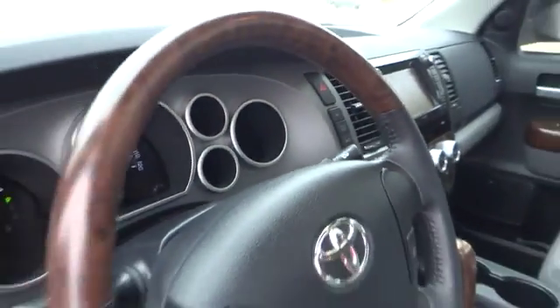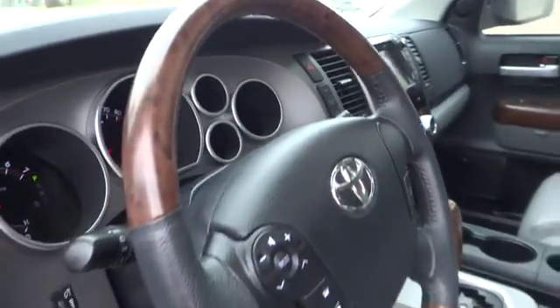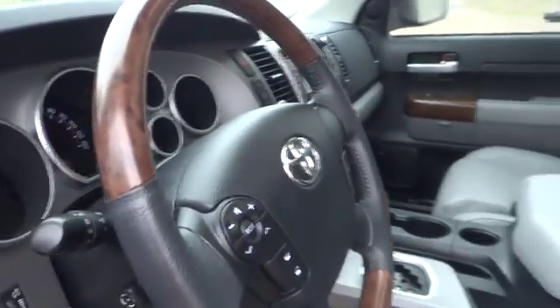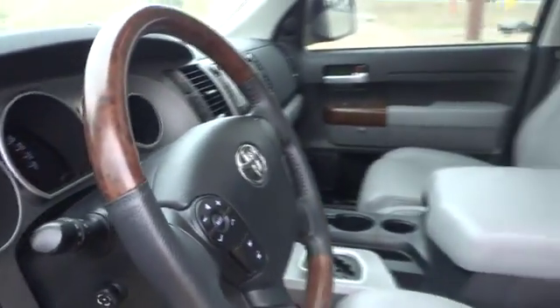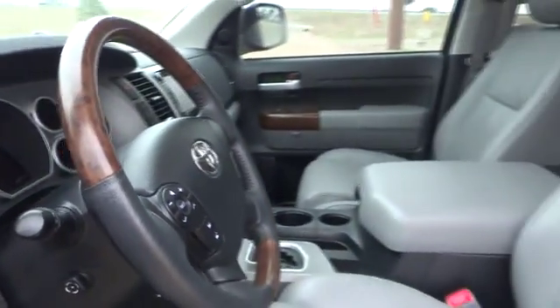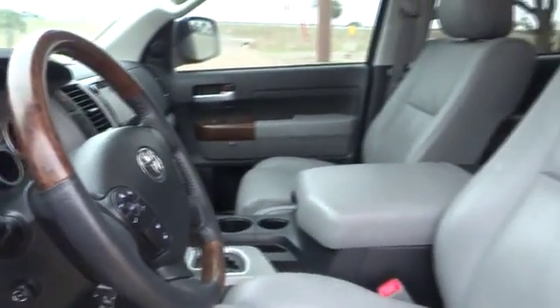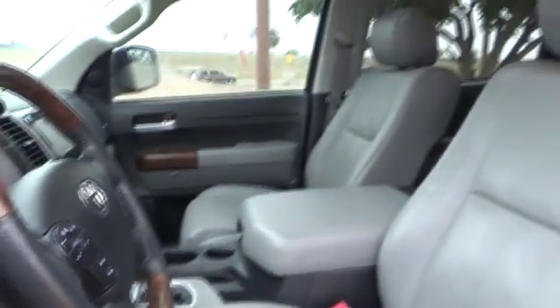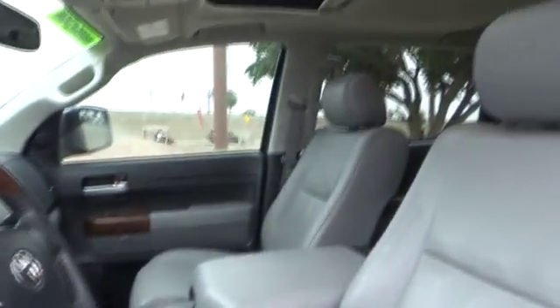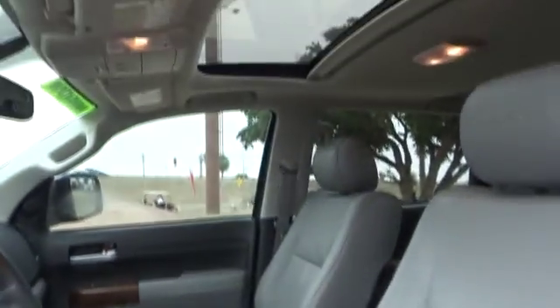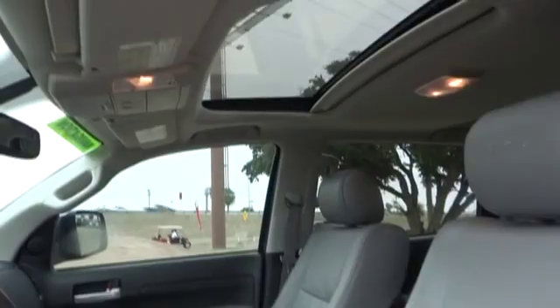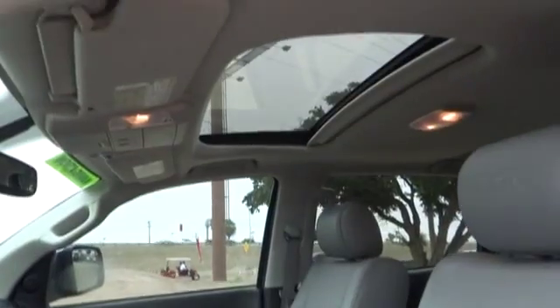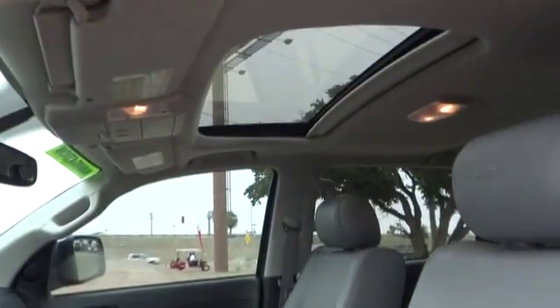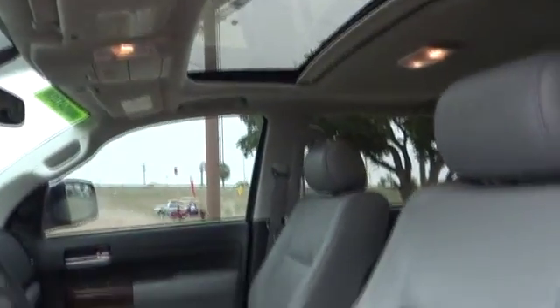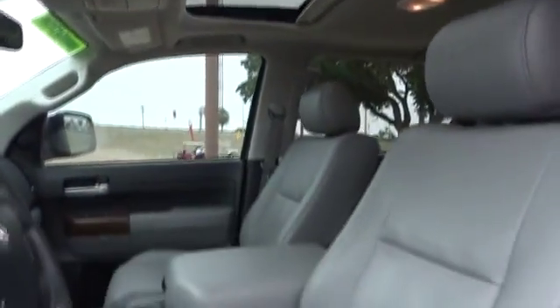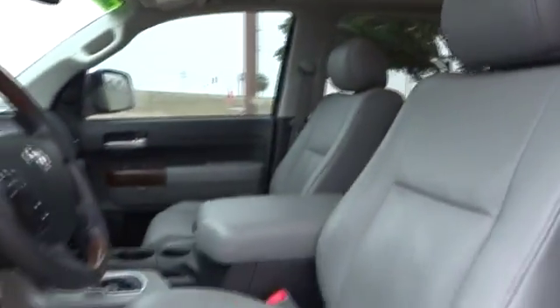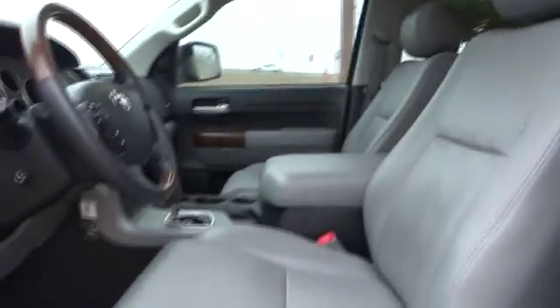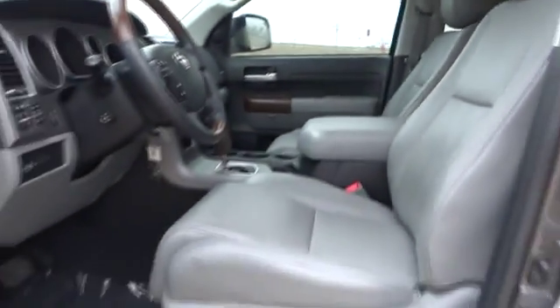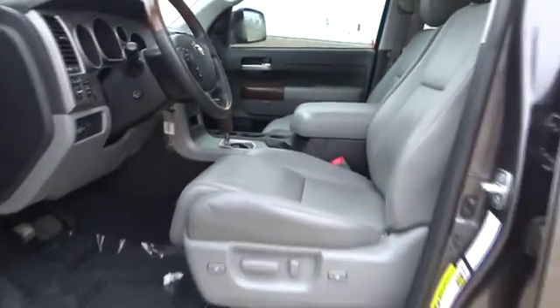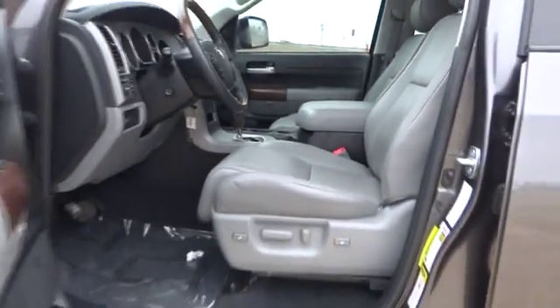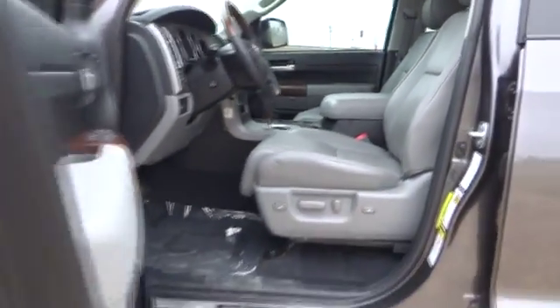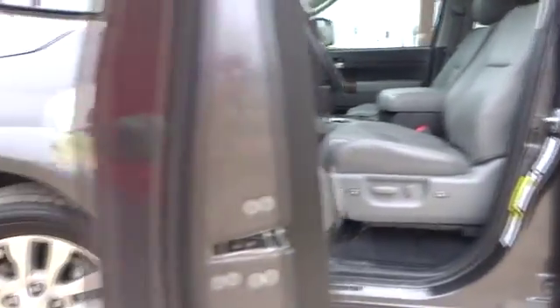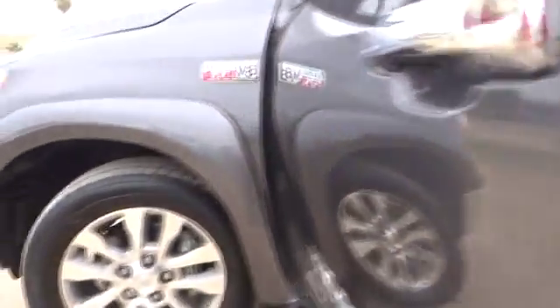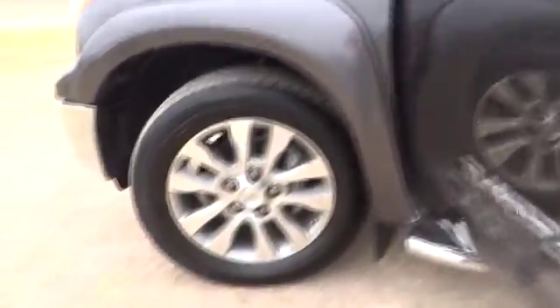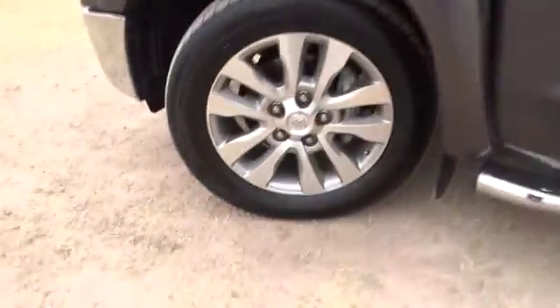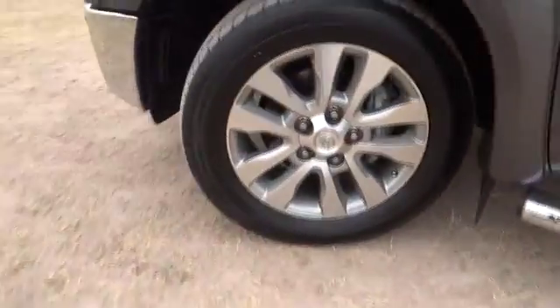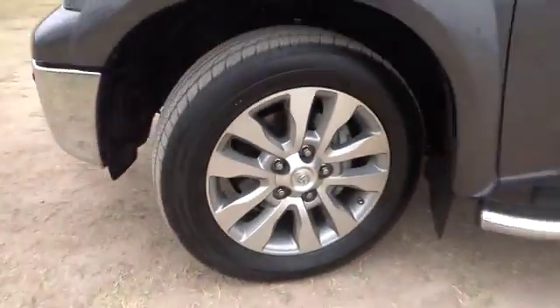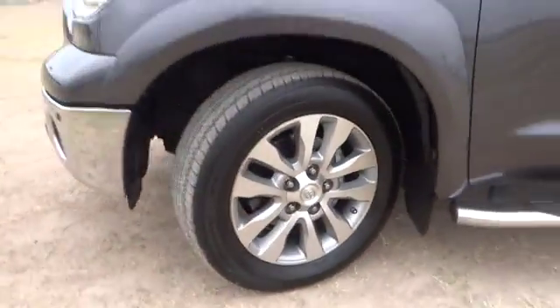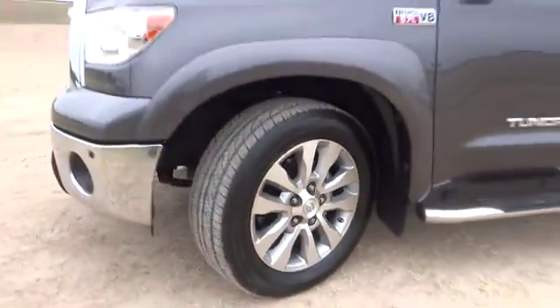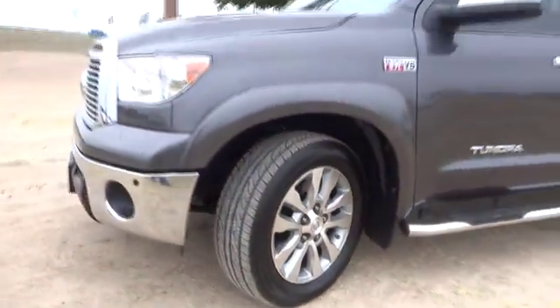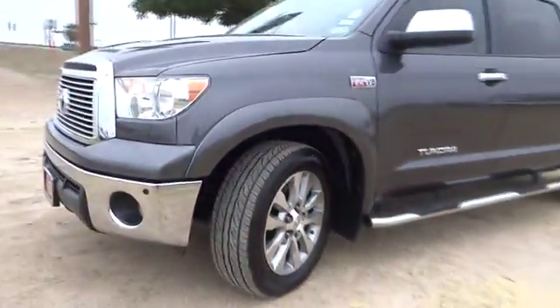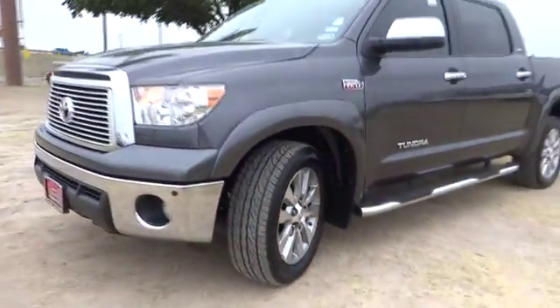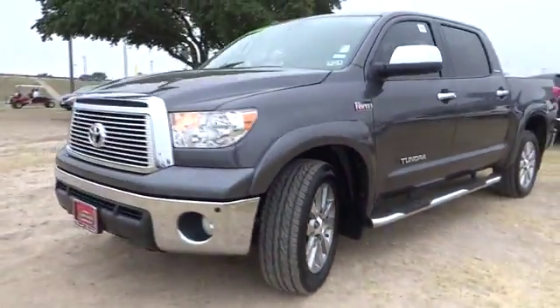Universal garage door opener, premium sound system, rear defrost, AM FM stereo radio, bucket seats. This vehicle is Carfax certified, one owner, and qualifies for Carfax's buyback guarantee.